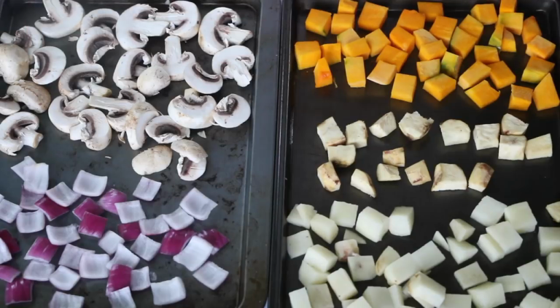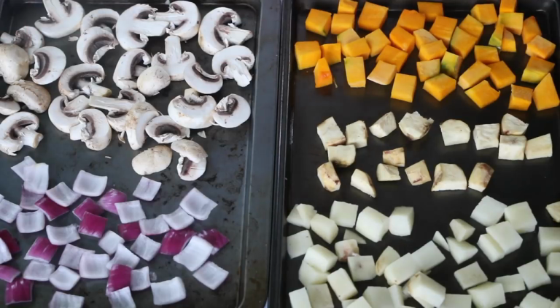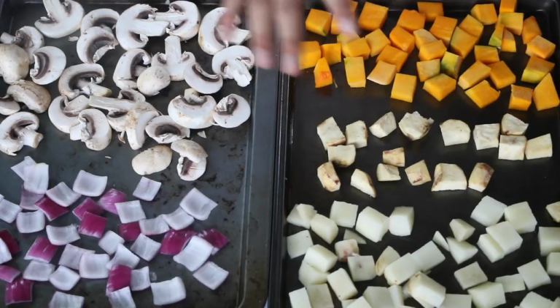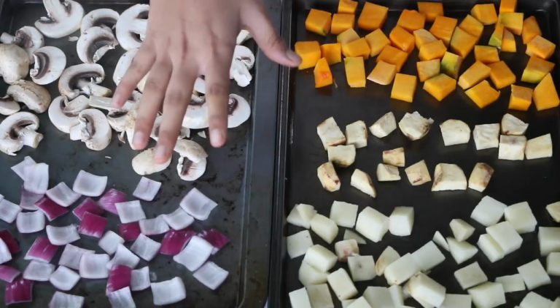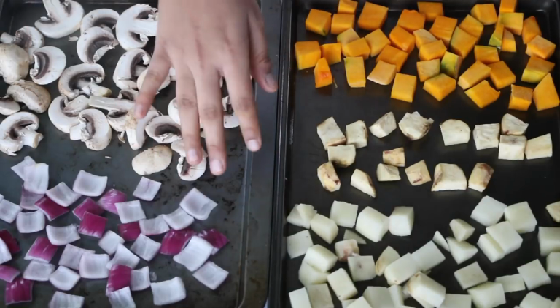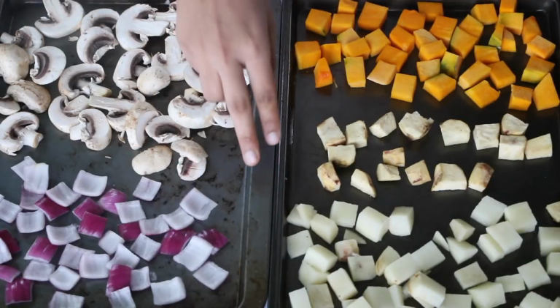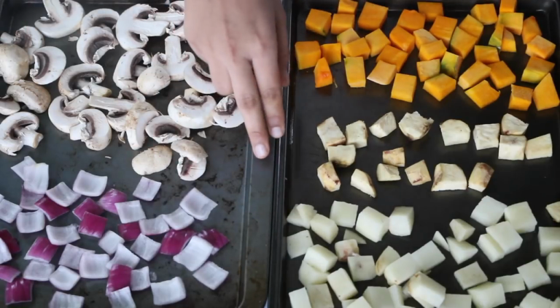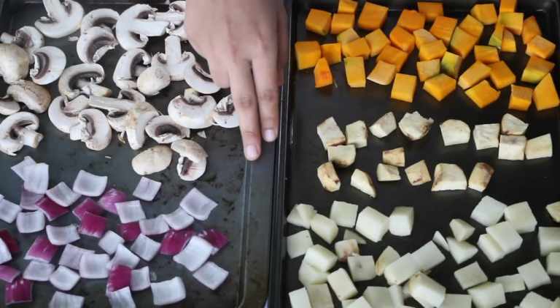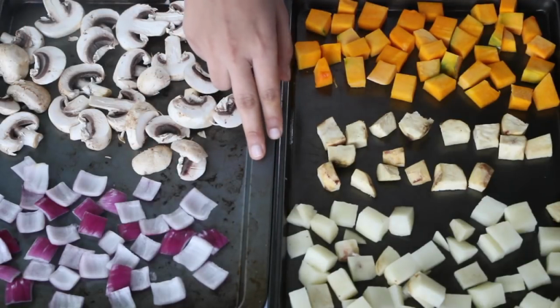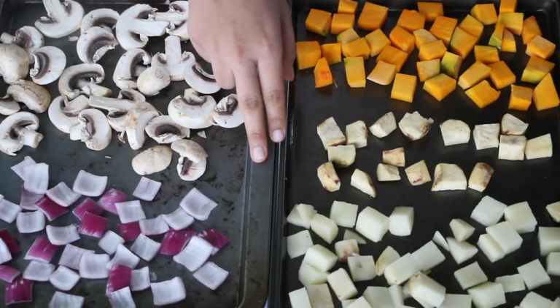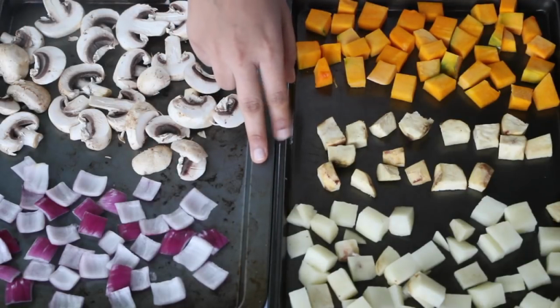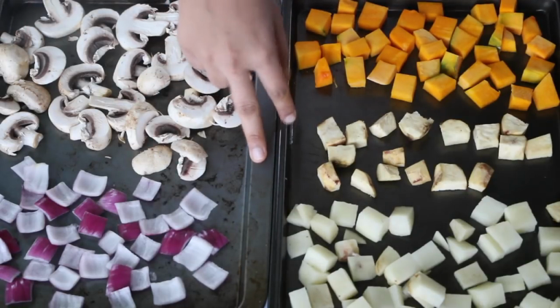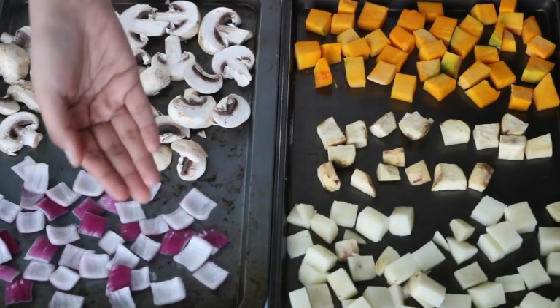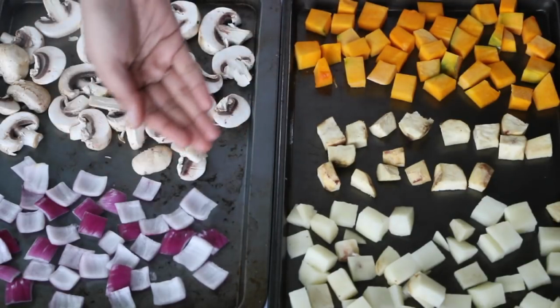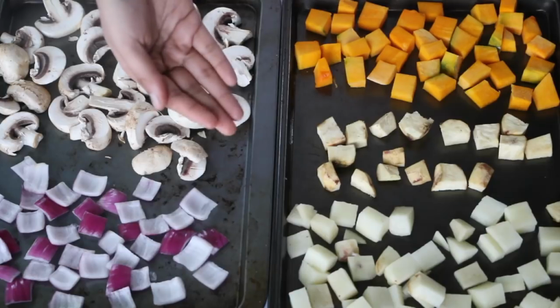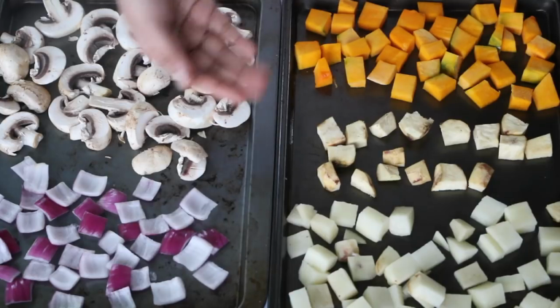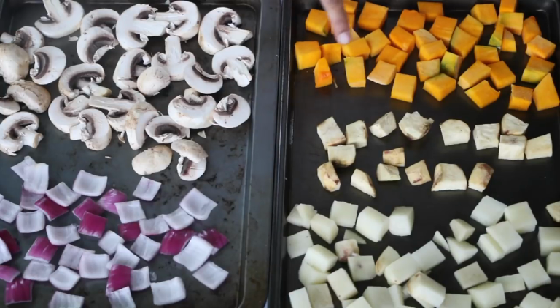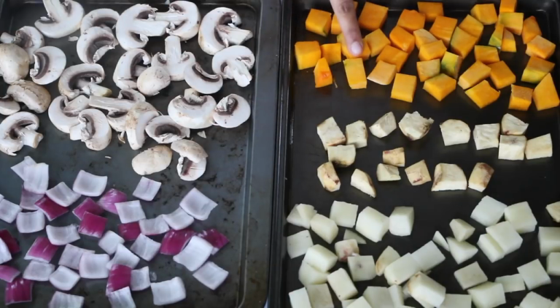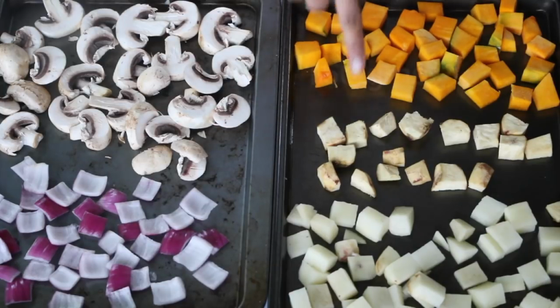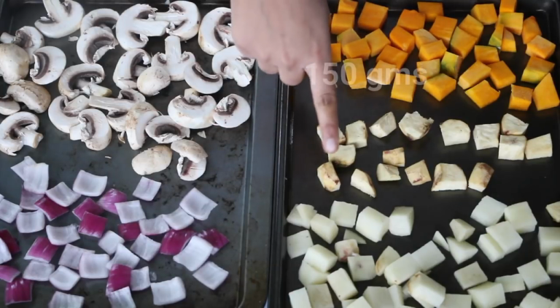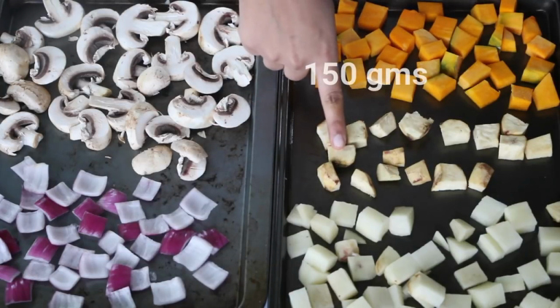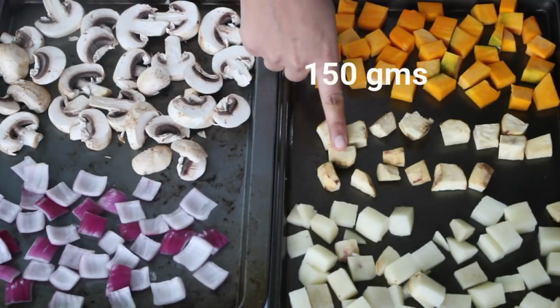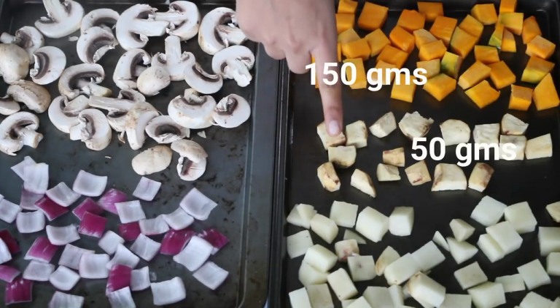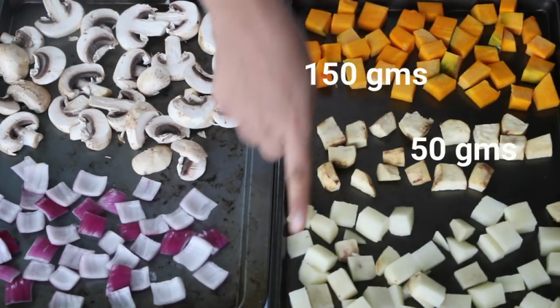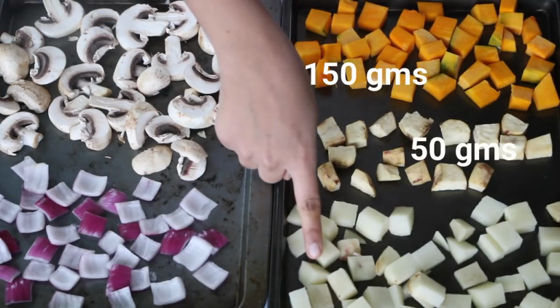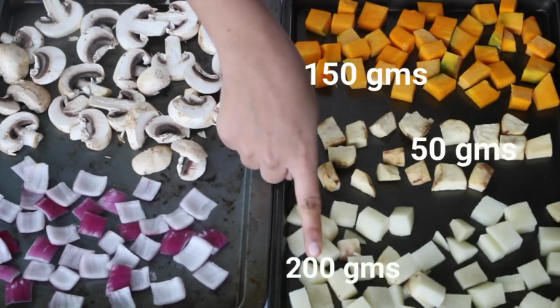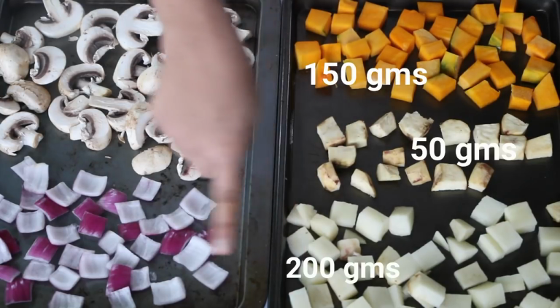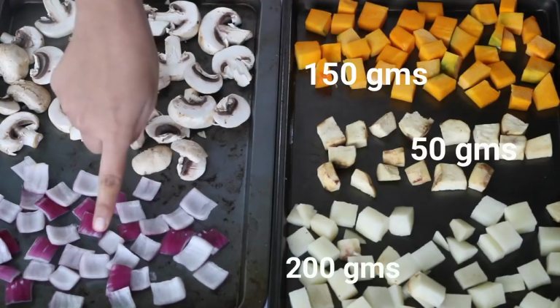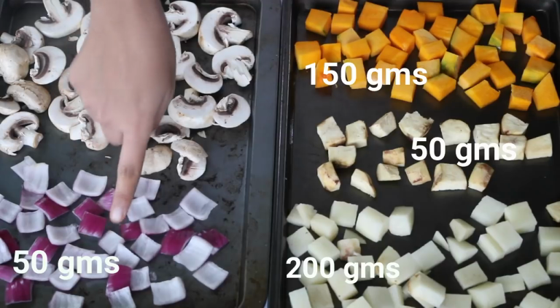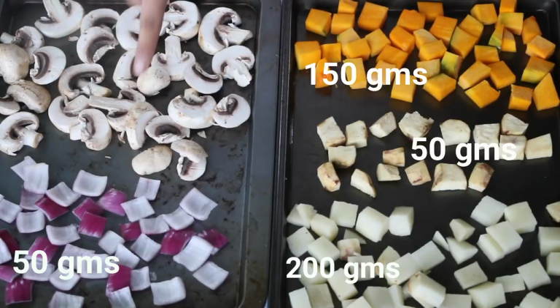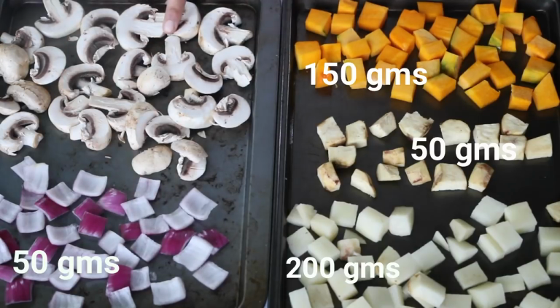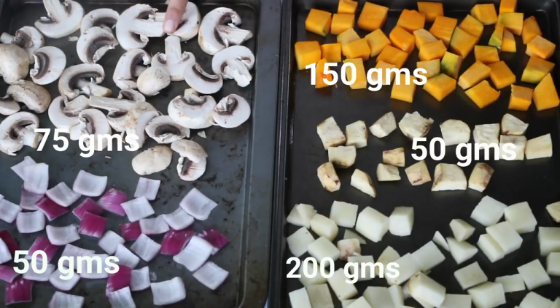Let's start by roasting the vegetables in the oven. I have a selection of veggies here — I have taken some diced pumpkin, cumara, potato, onion, and sliced mushrooms.